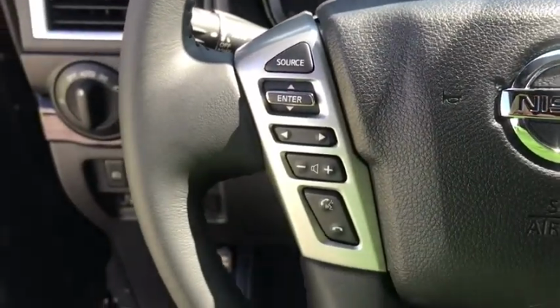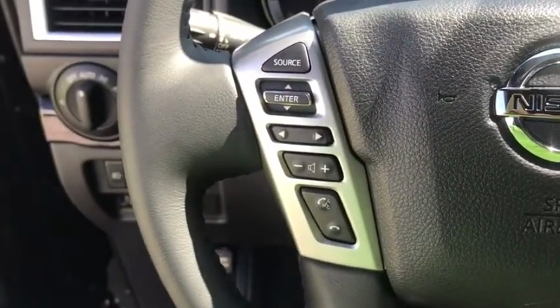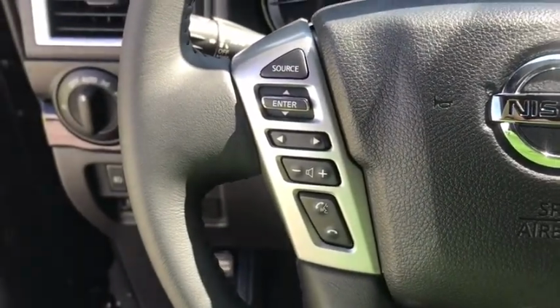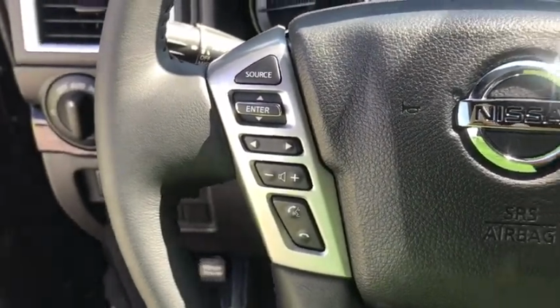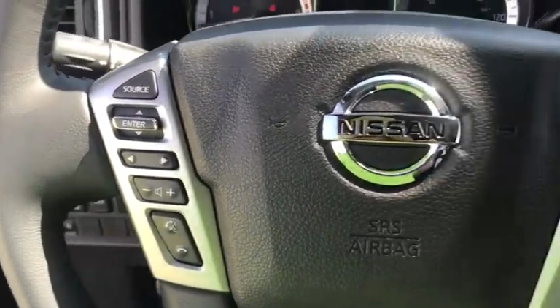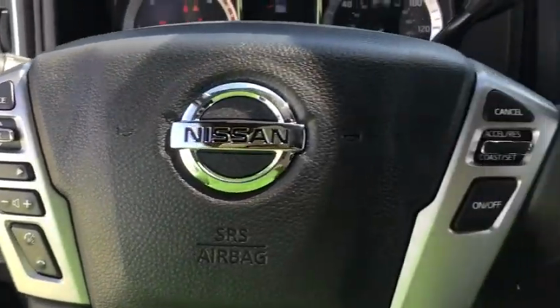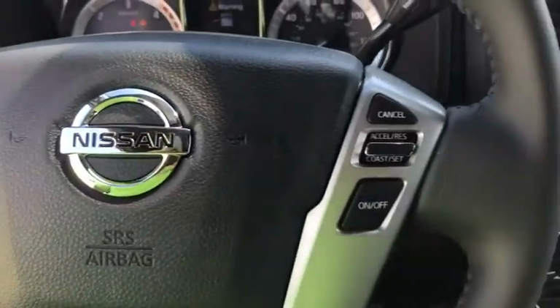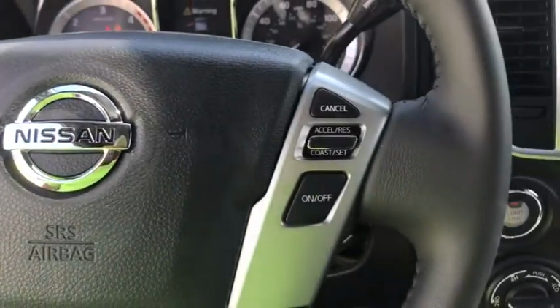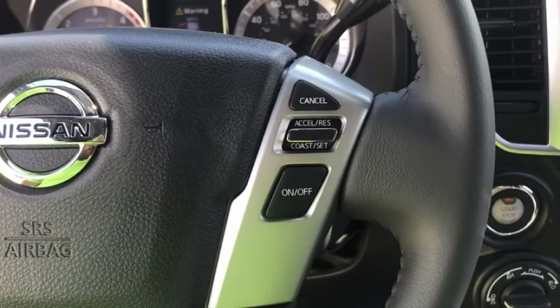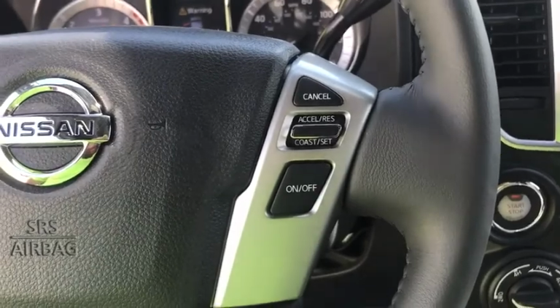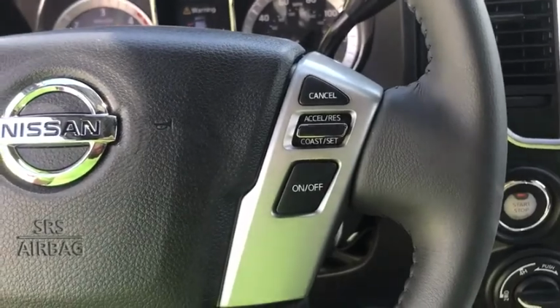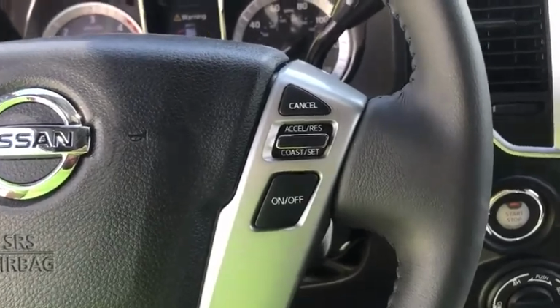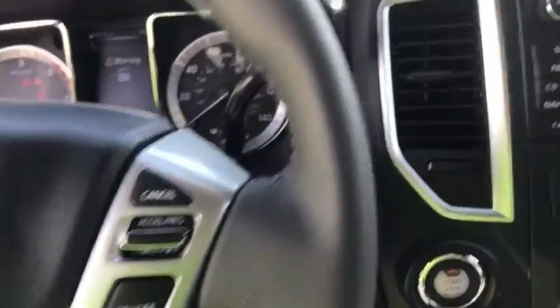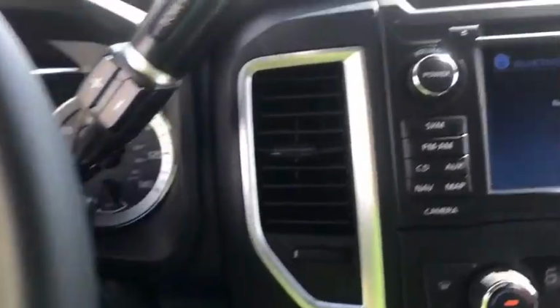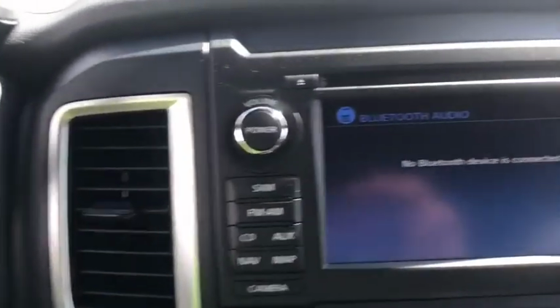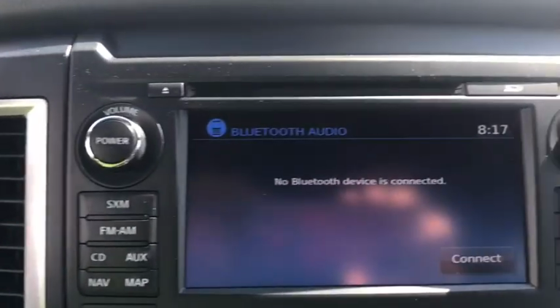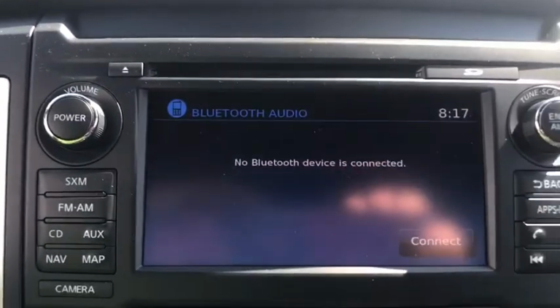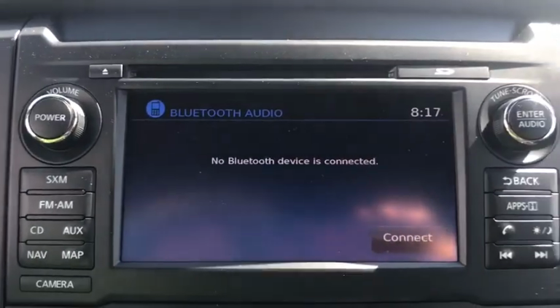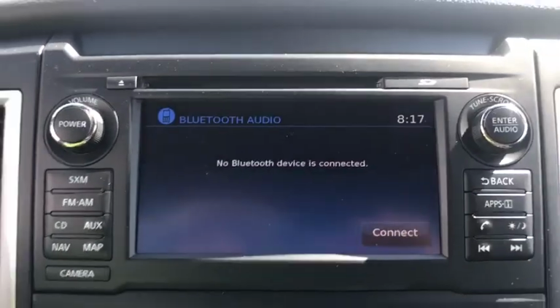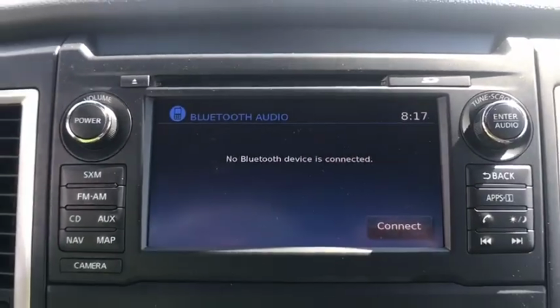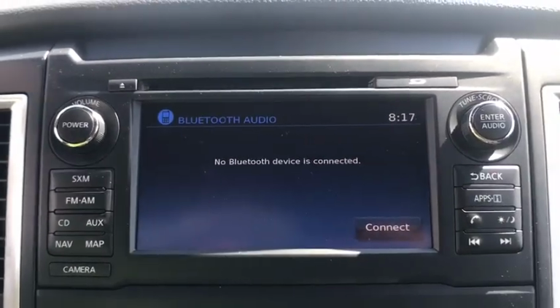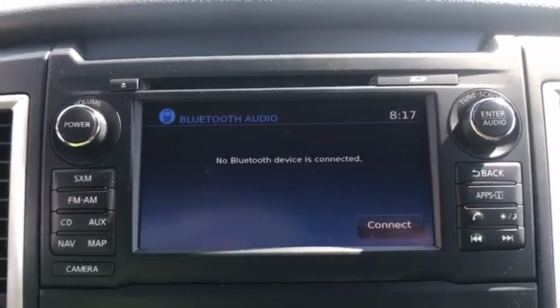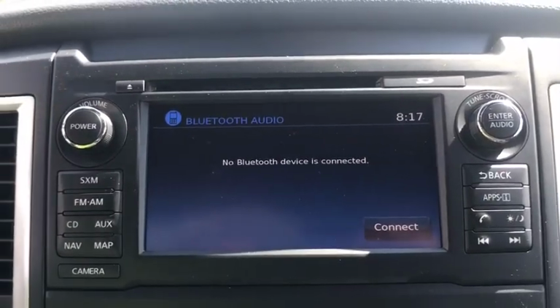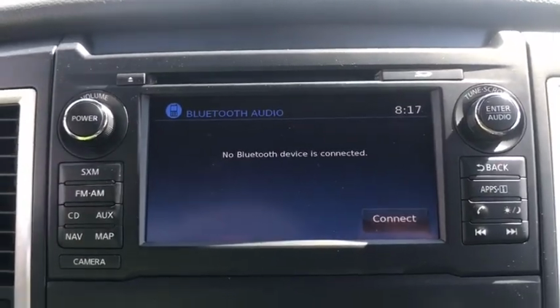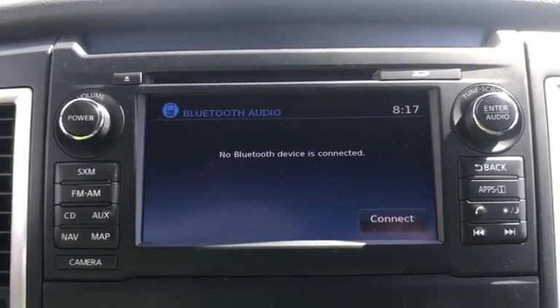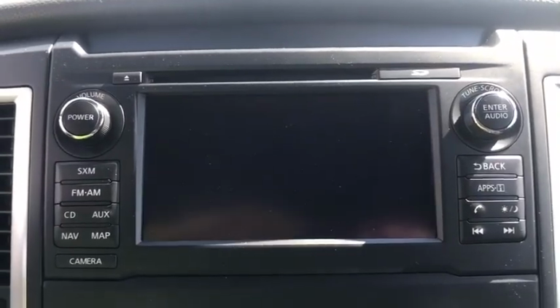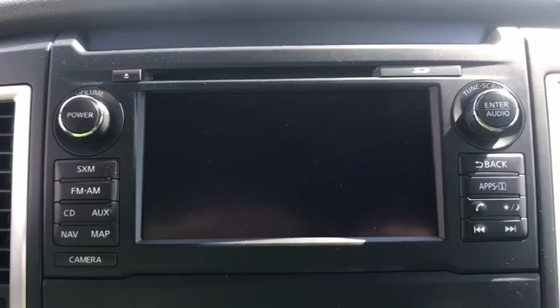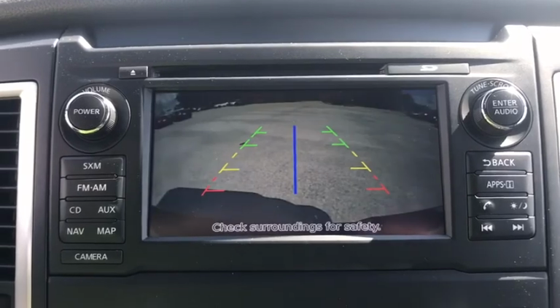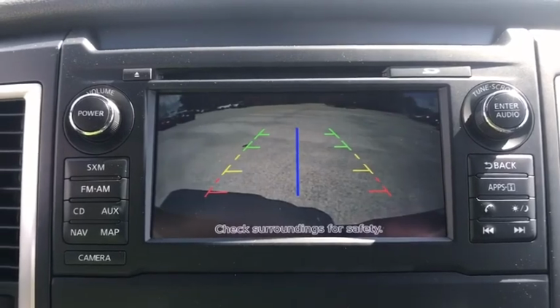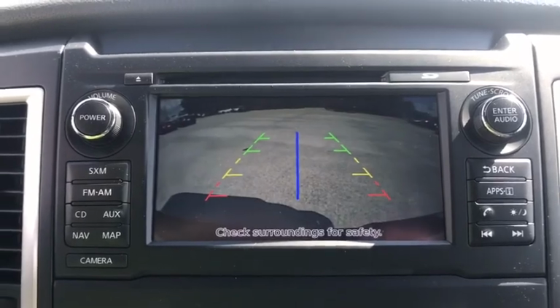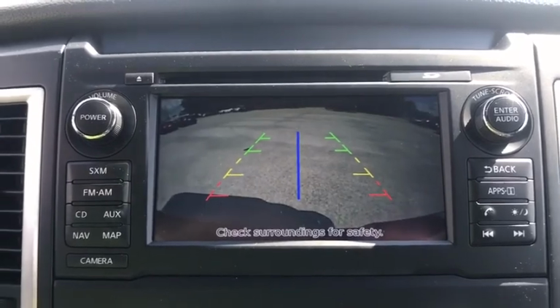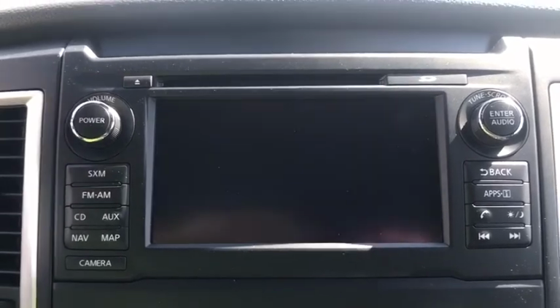Keyless start, four-wheel drive, four-wheel disc brakes, rear defrost, AM FM stereo radio, power door locks, MP3 player, CD player.